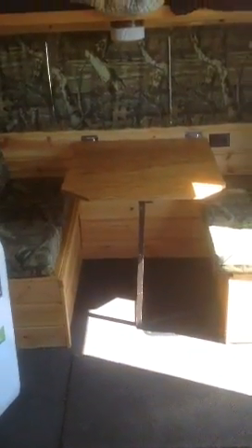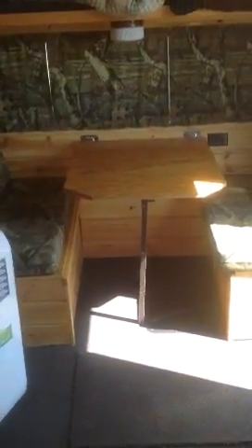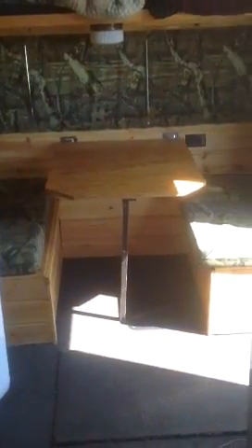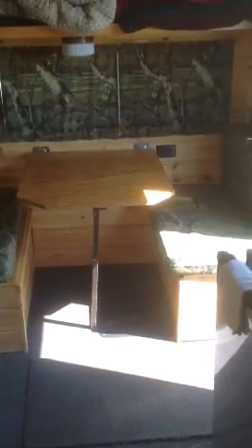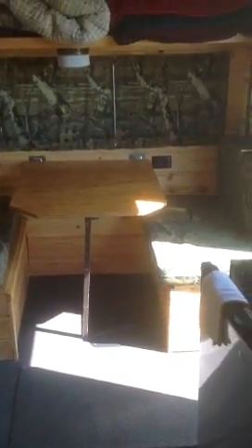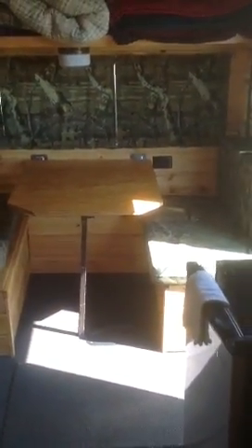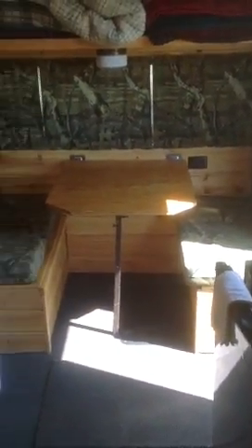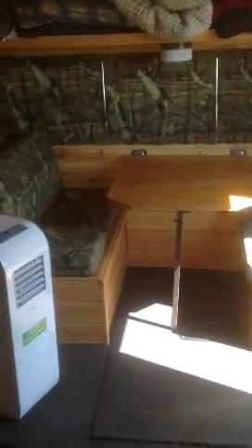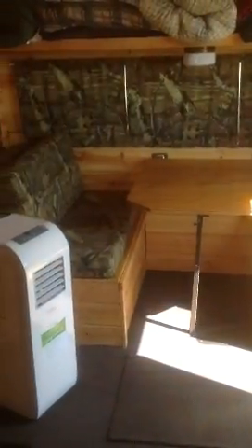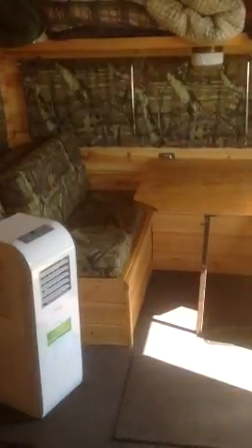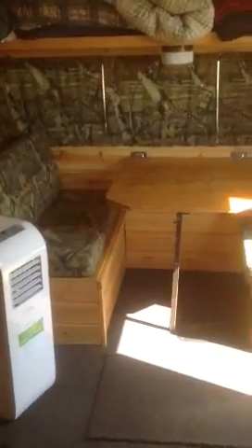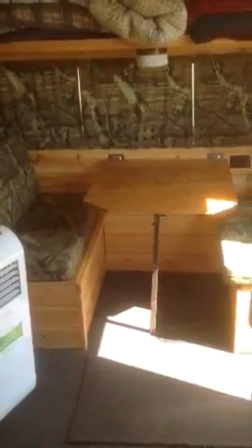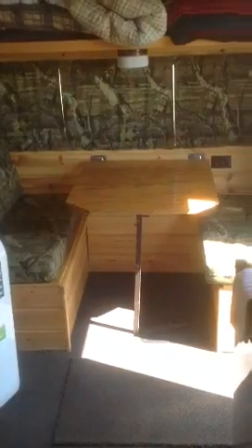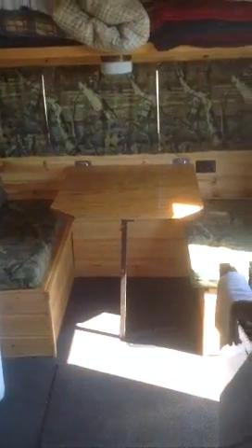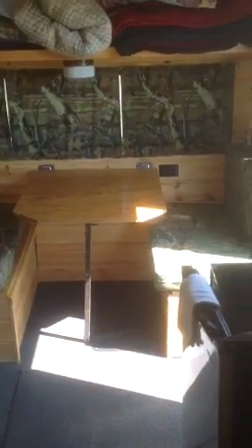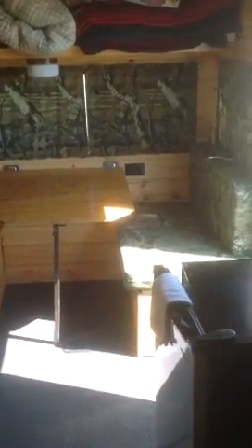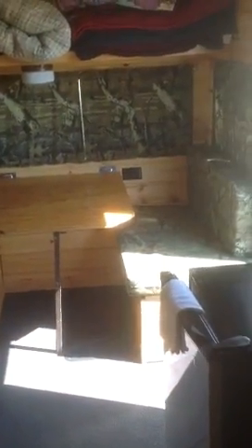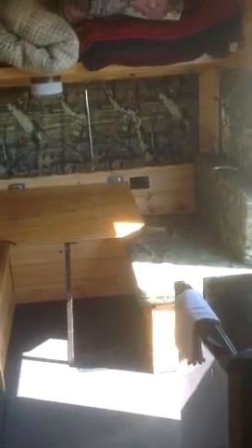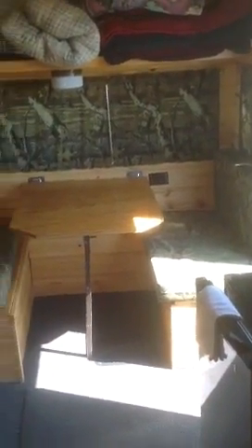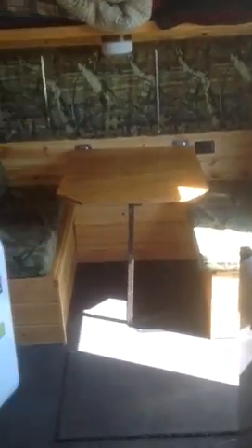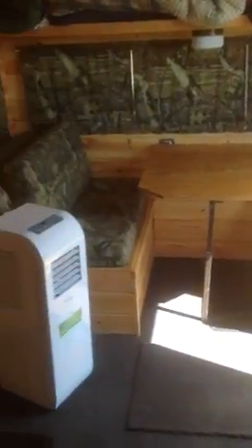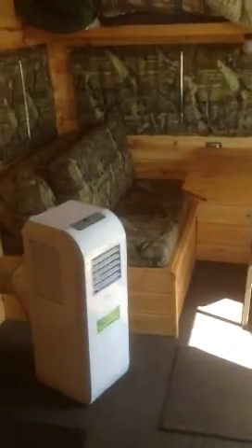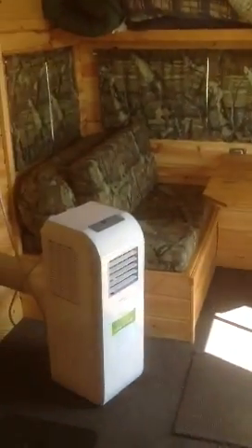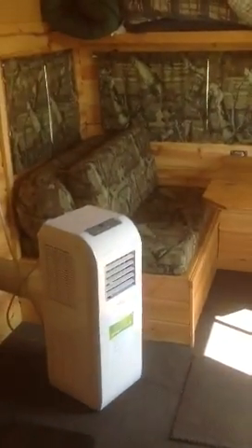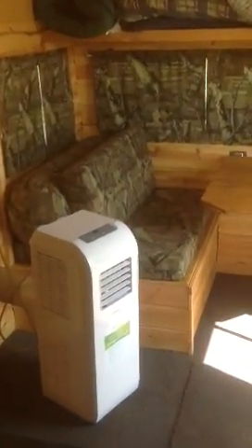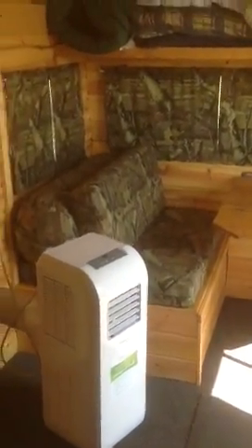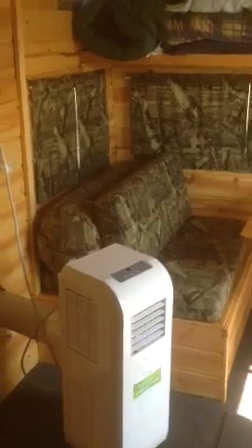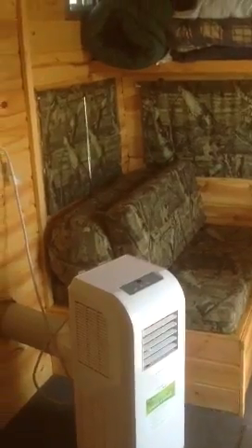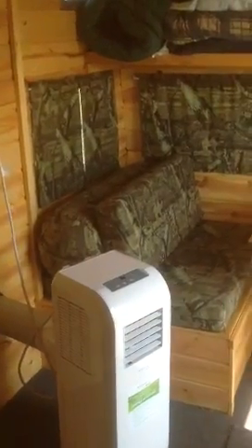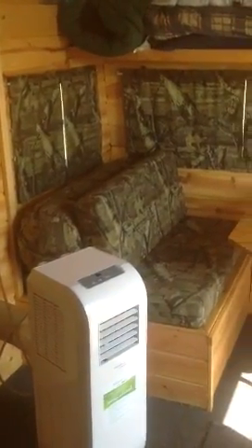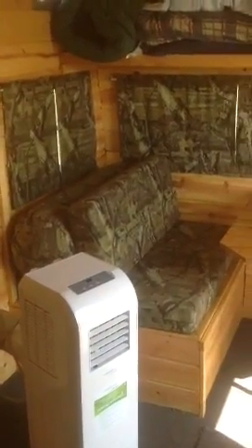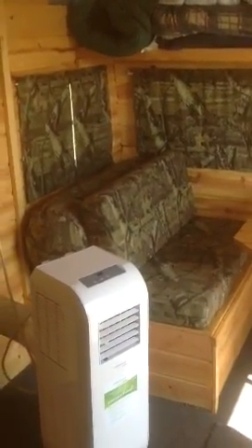In the summer, we use it as a guest house at the lake. It seems like the teenagers and the kids like to hang around here — they like their own little space to play cards and do whatever. In the fall, I'm going to use it as a hunting shack.